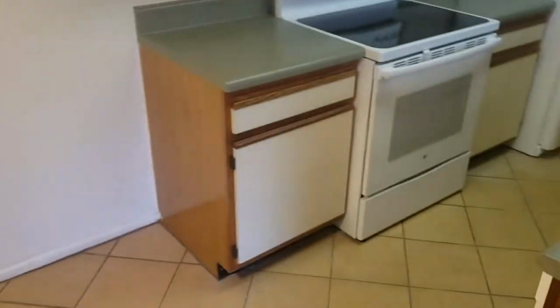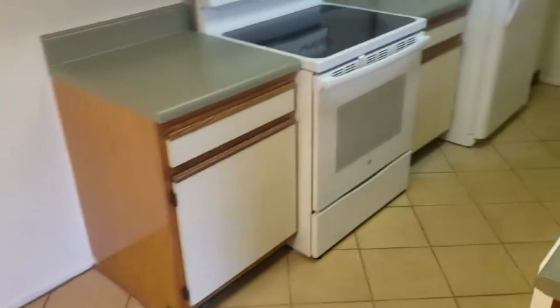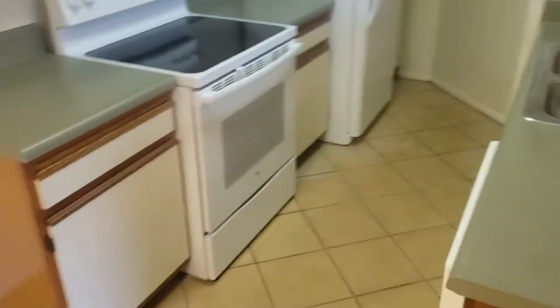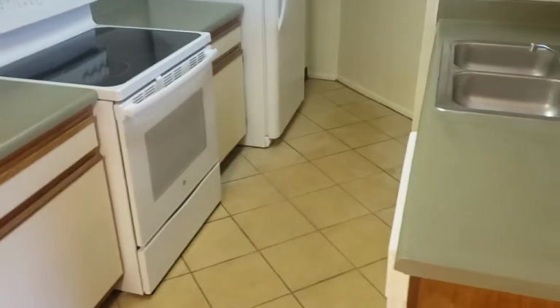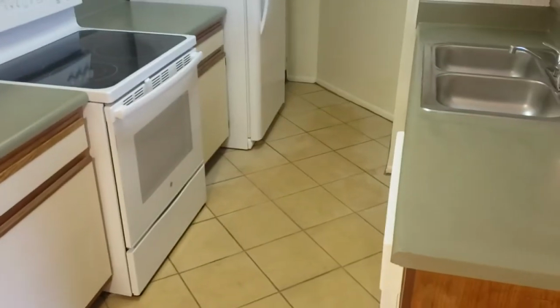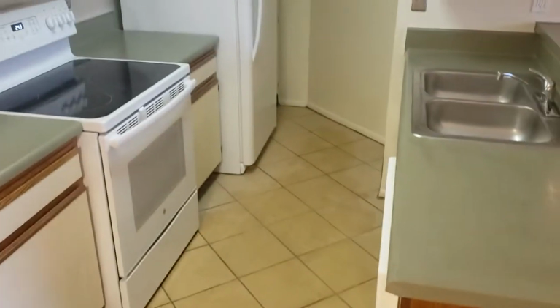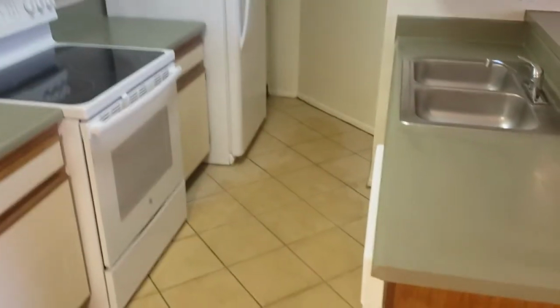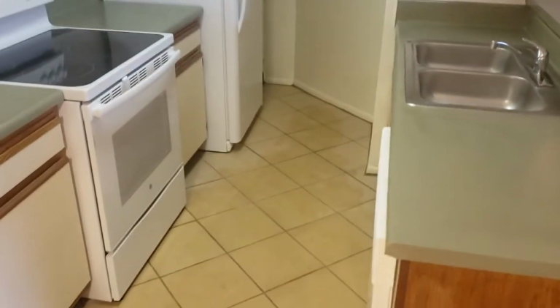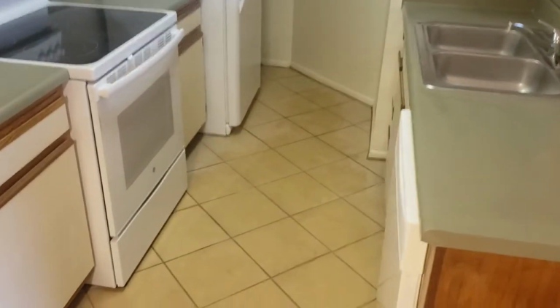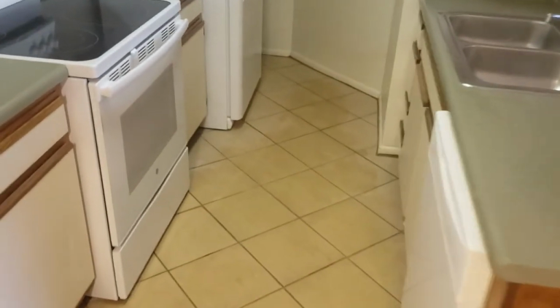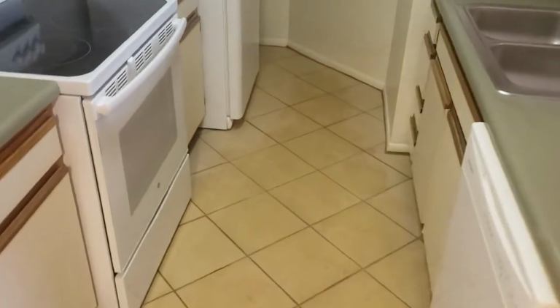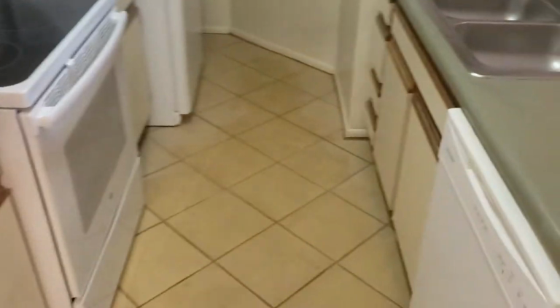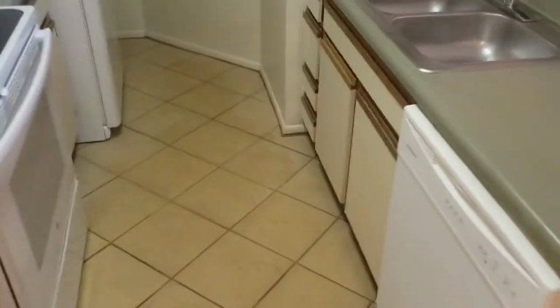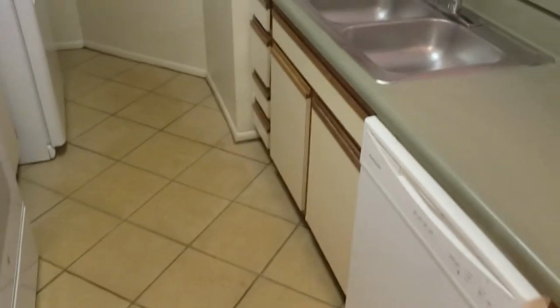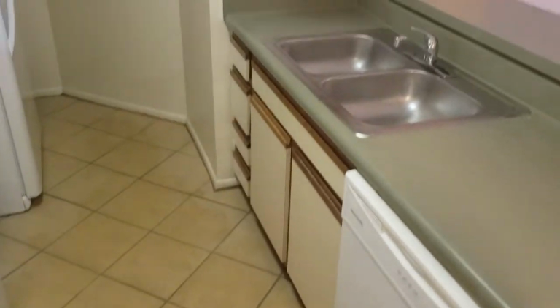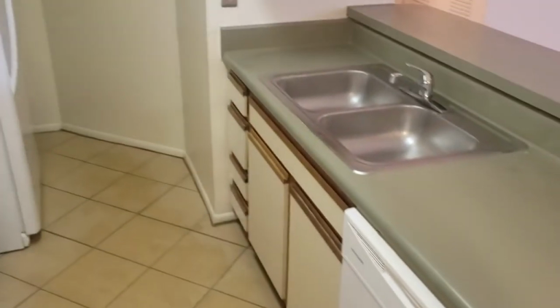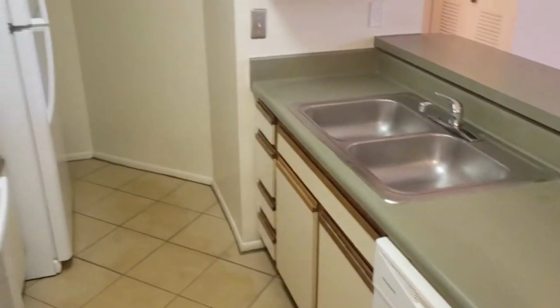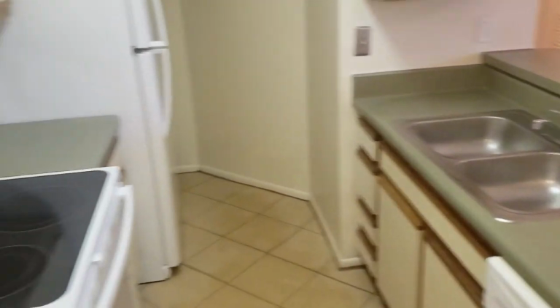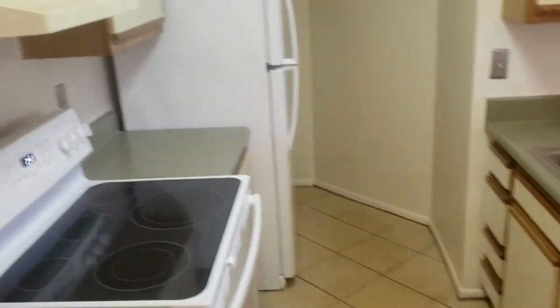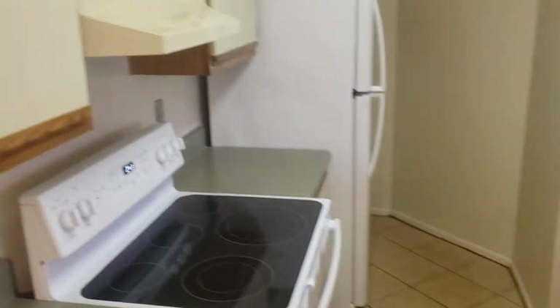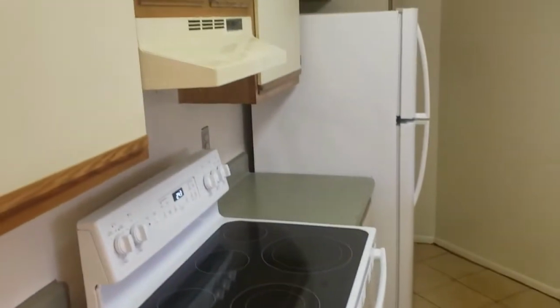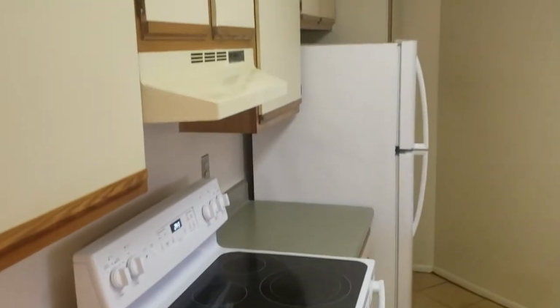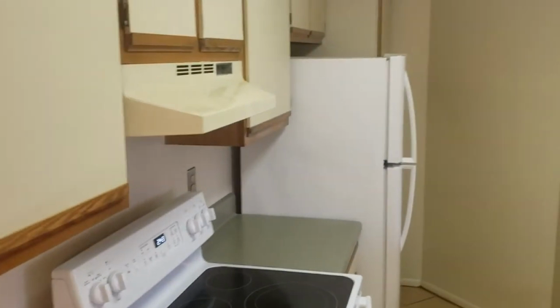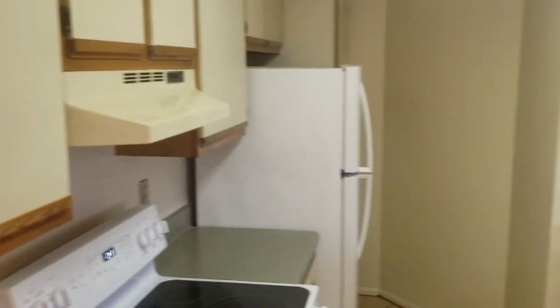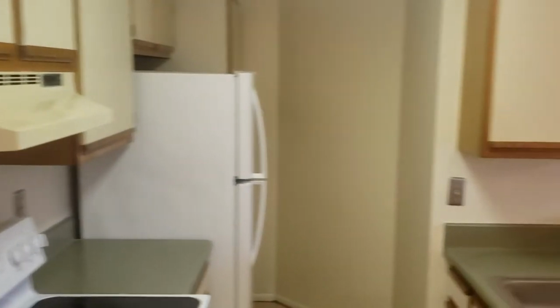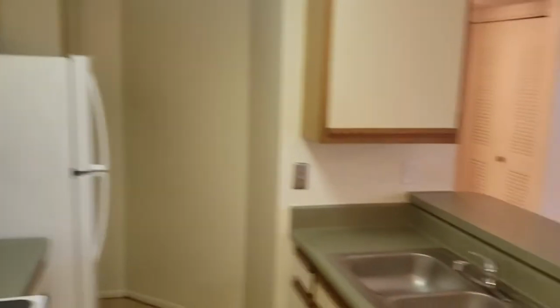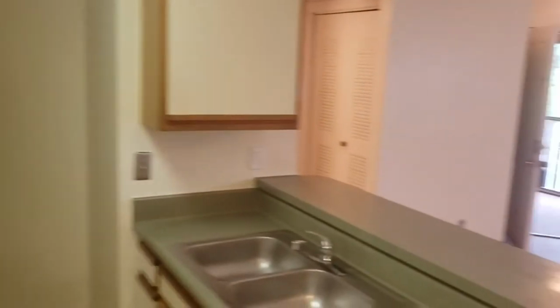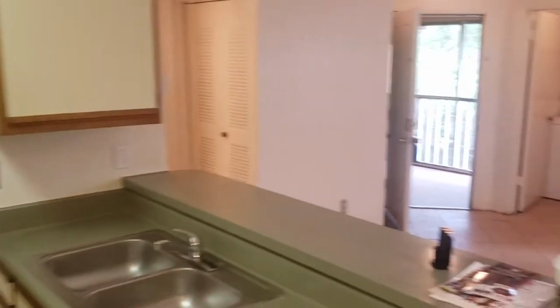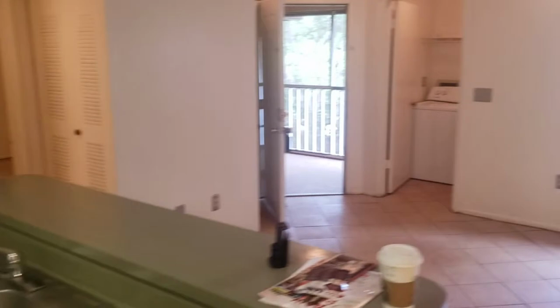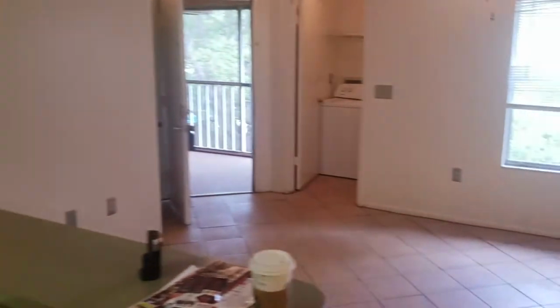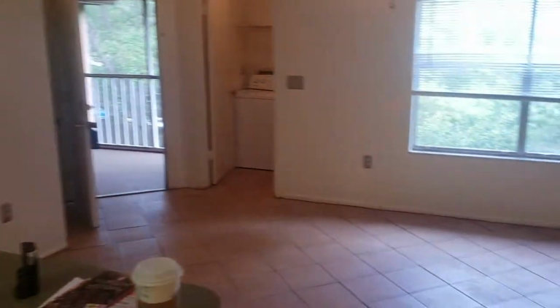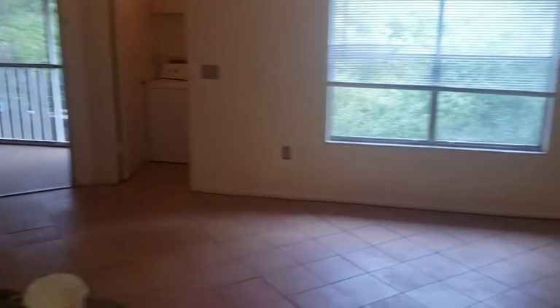We have the kitchen with a stove and dishwasher. And there you go — this is another great condominium.